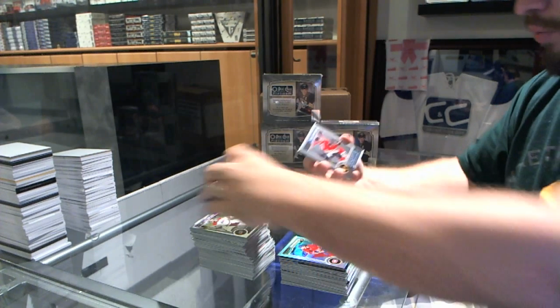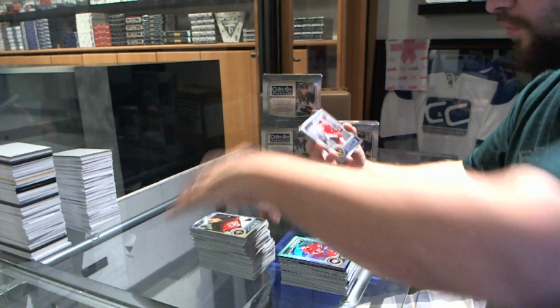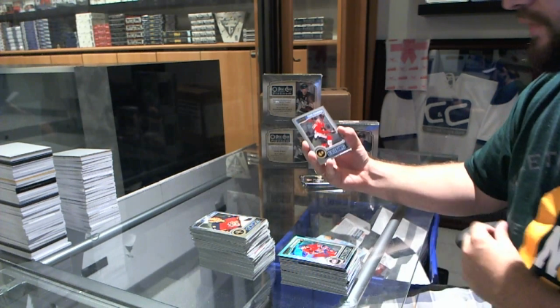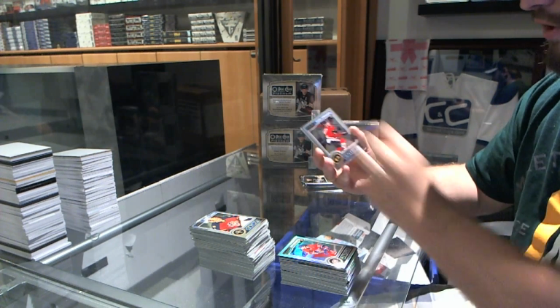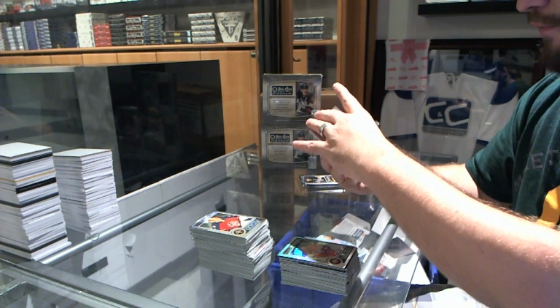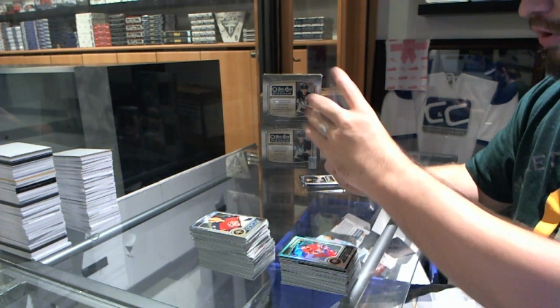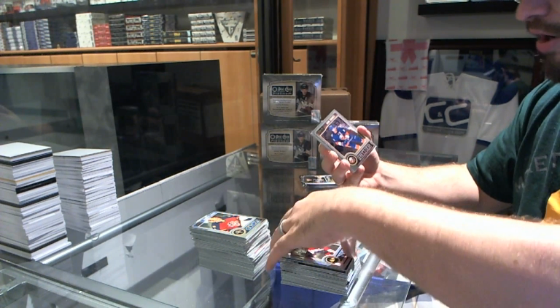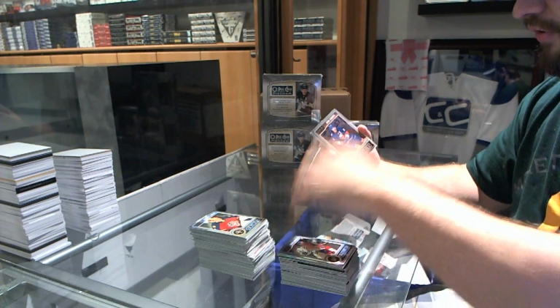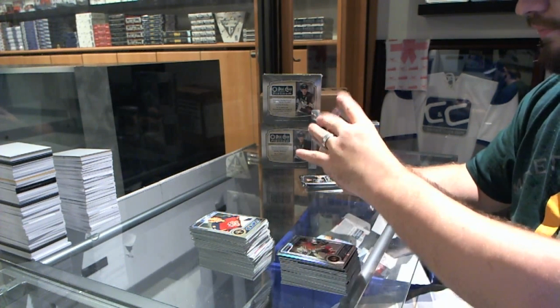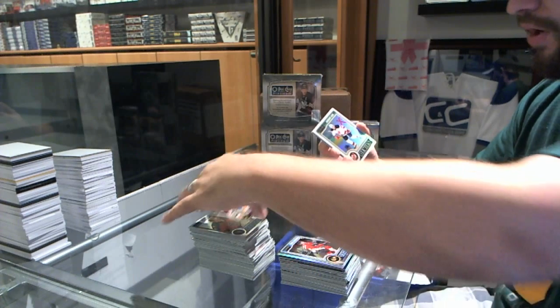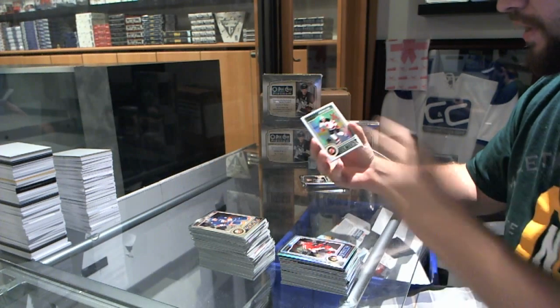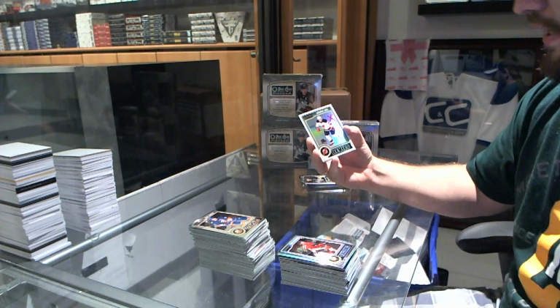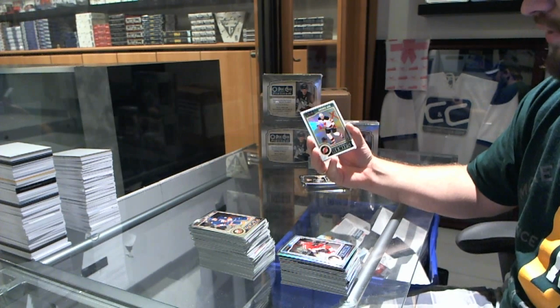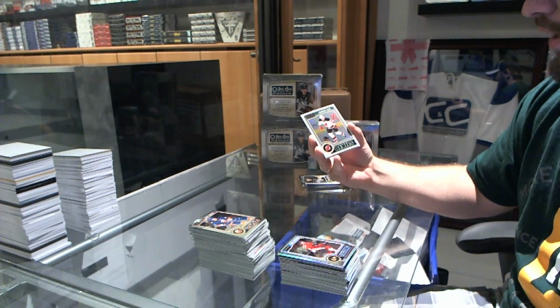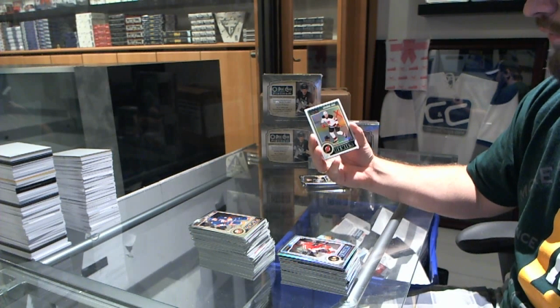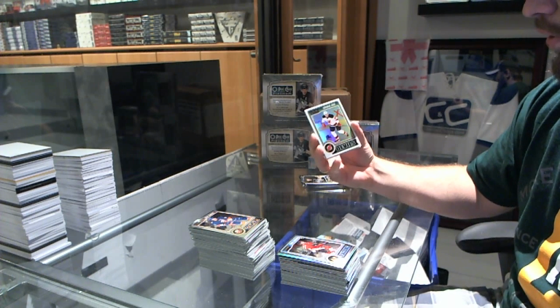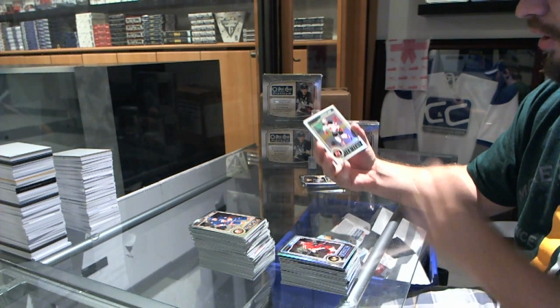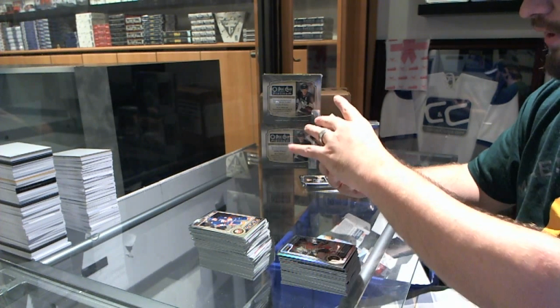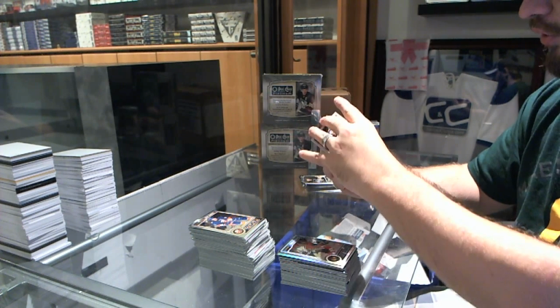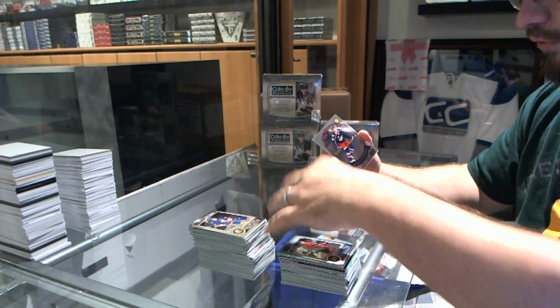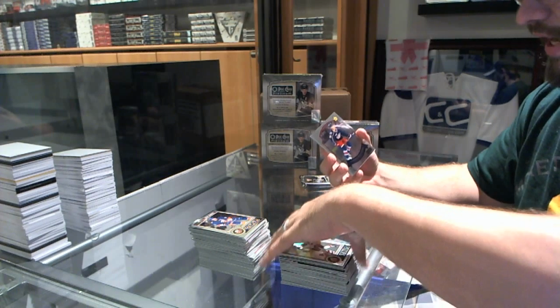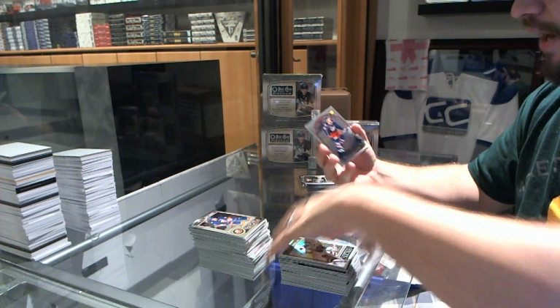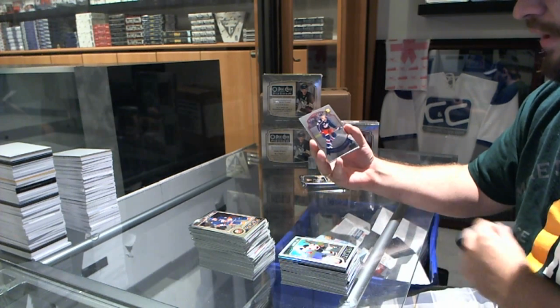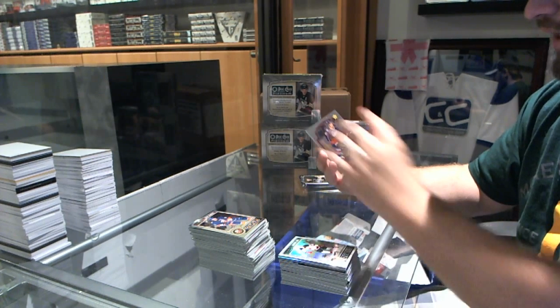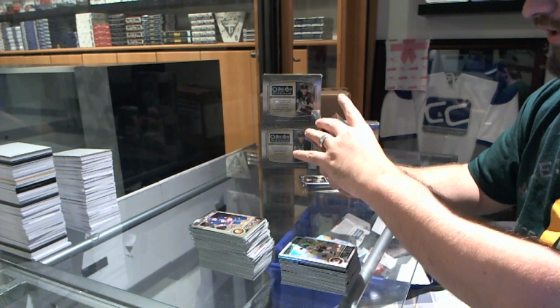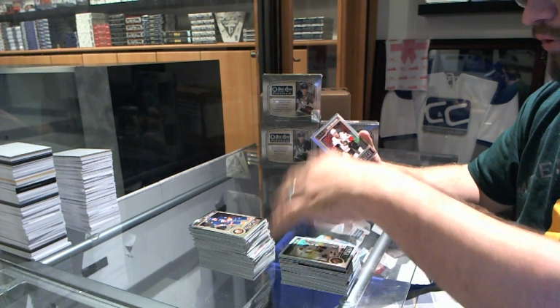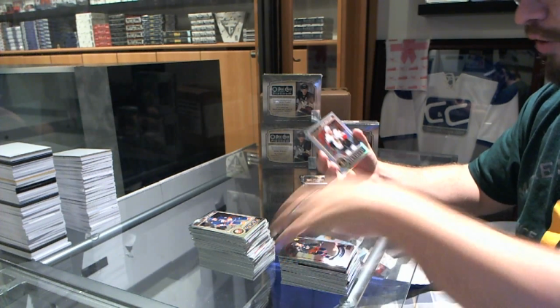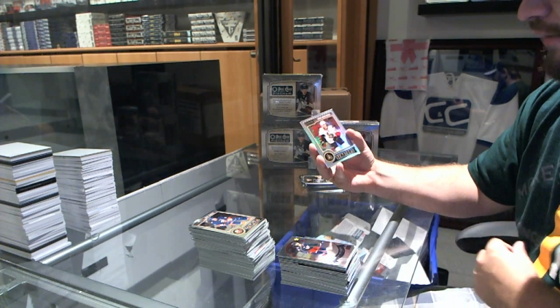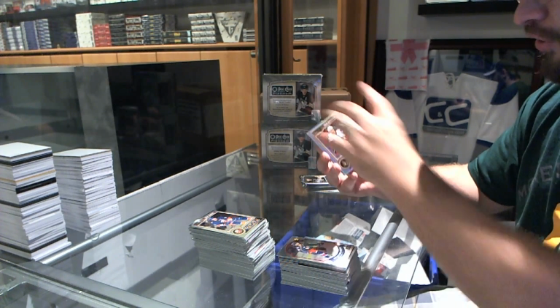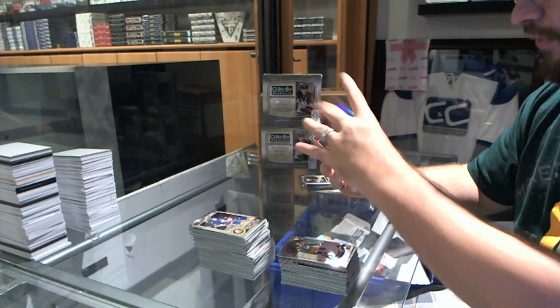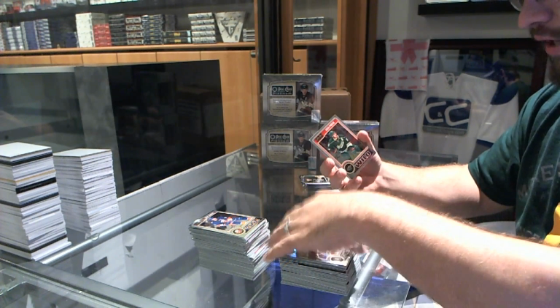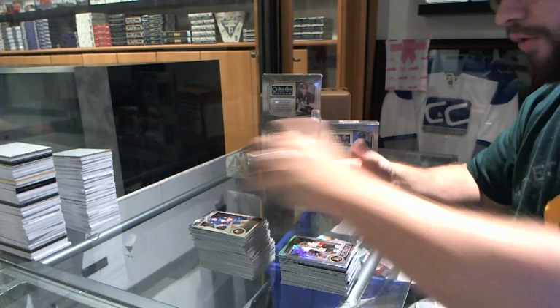We've got a rookie of Table of Terribining for the Chicago Blackhawks. We've got a white ice, number to 199, of Yara Murray Yager for the New Jersey Devils. And we've got for the Columbus Blue Jackets, Alexander Weinberg Retro. And a refractor for the Ottawa Senators, Eric Carlson.